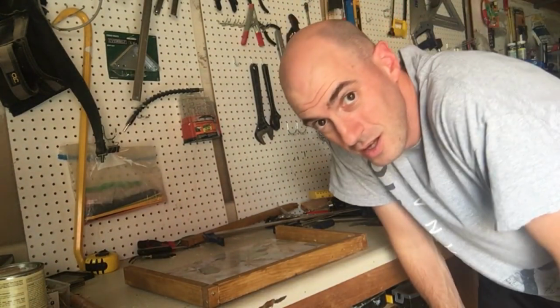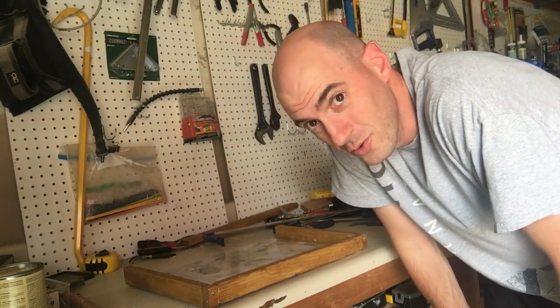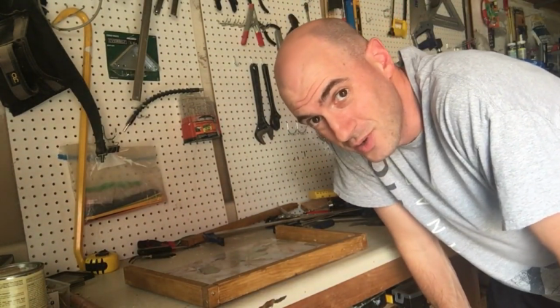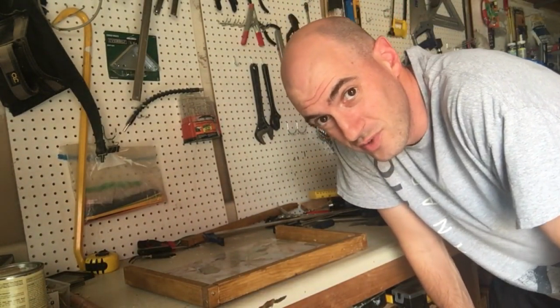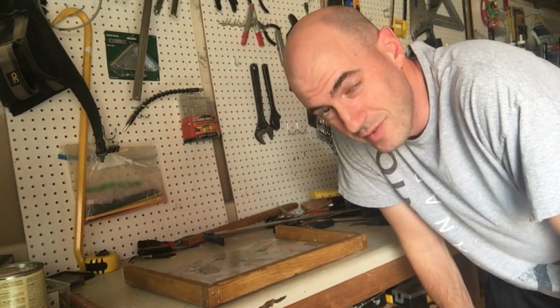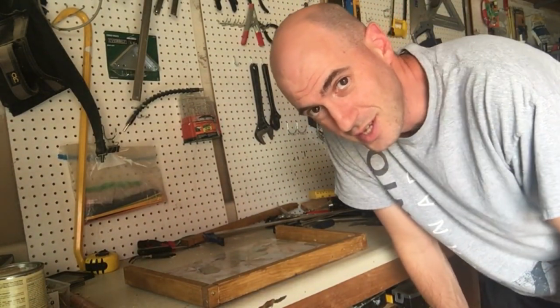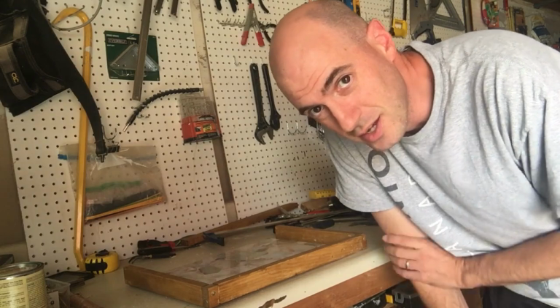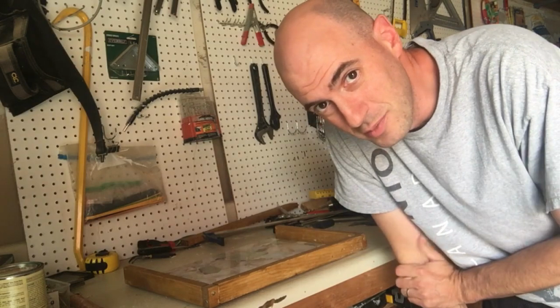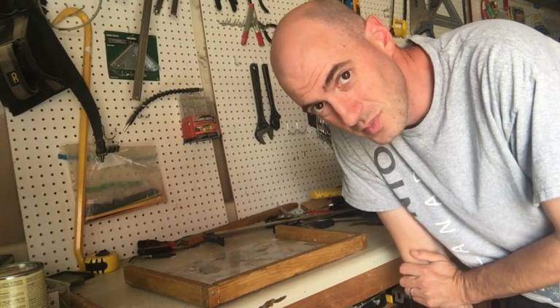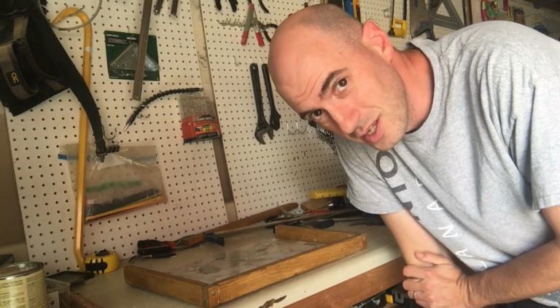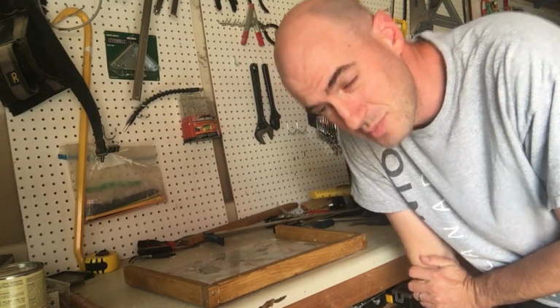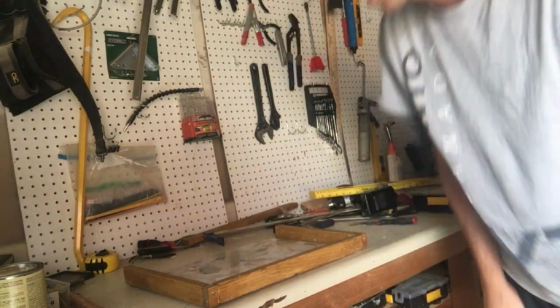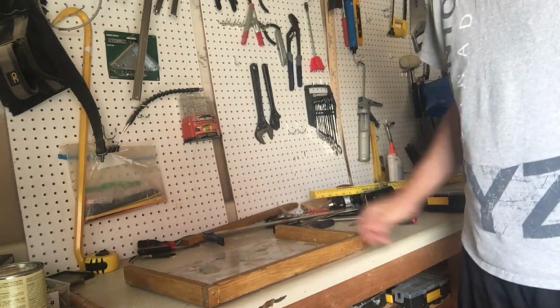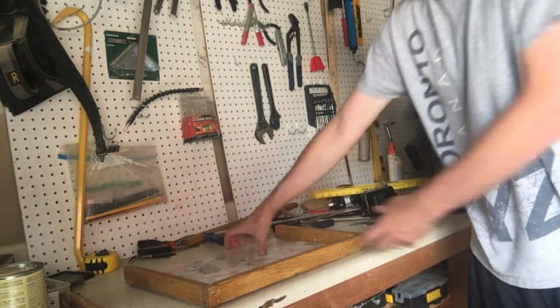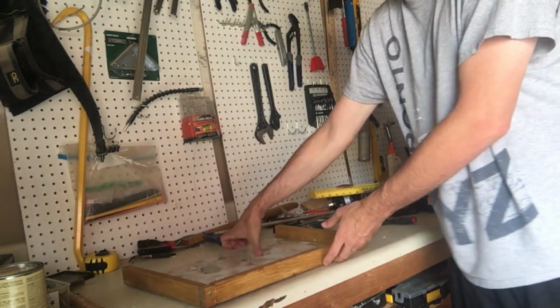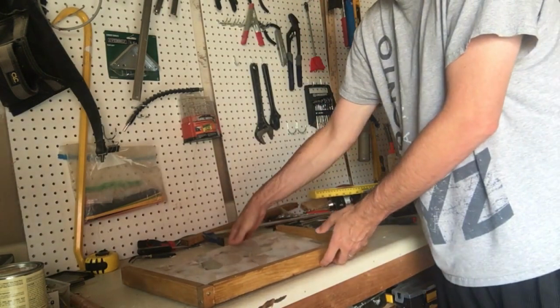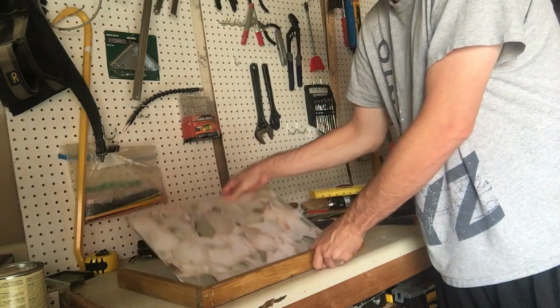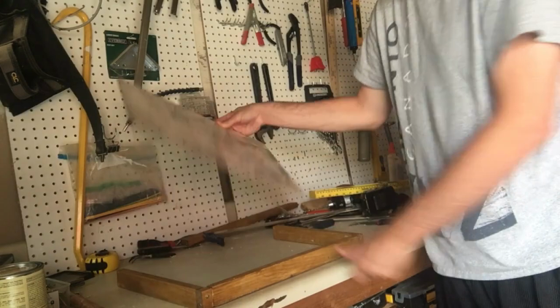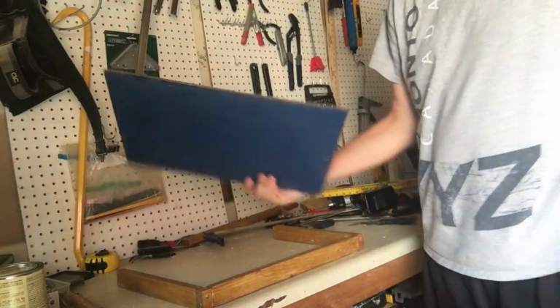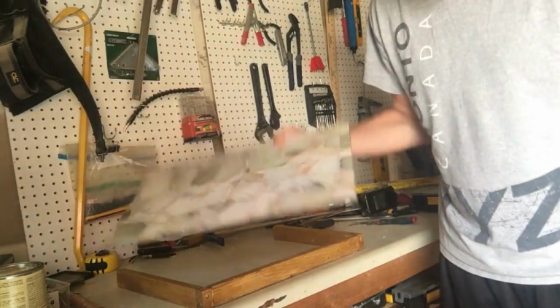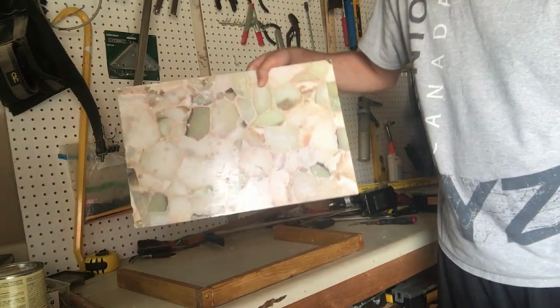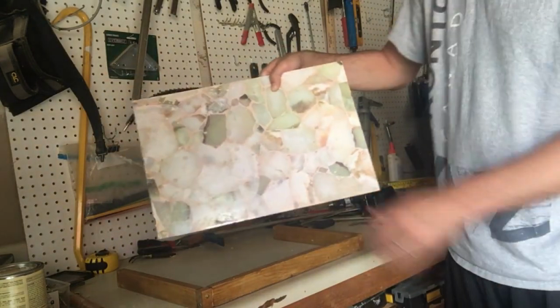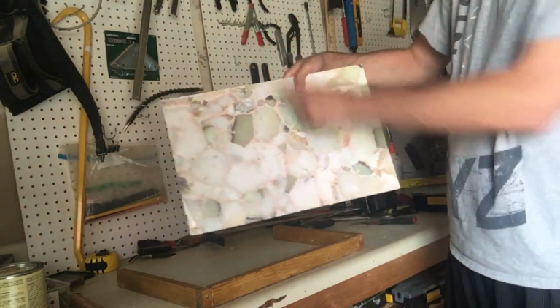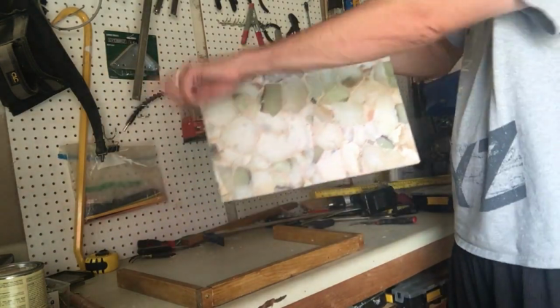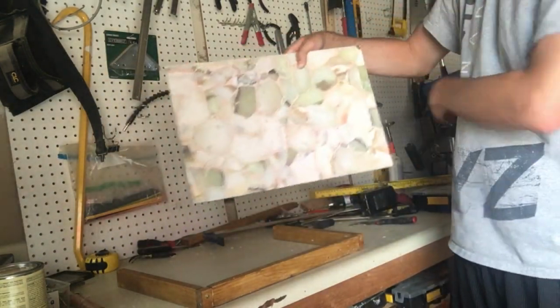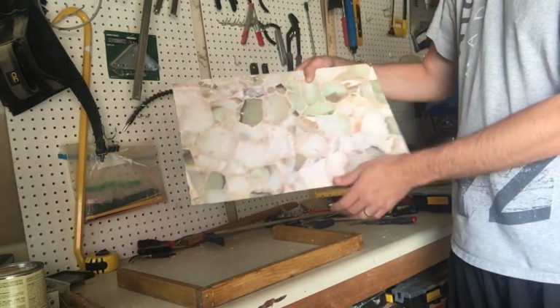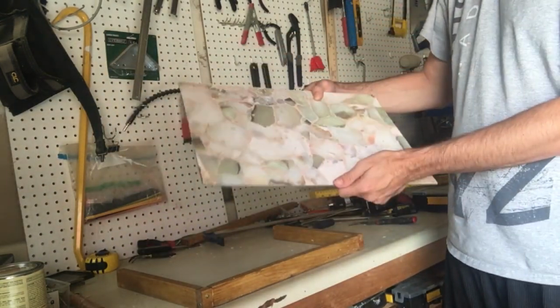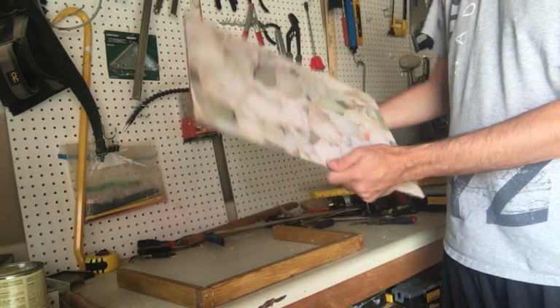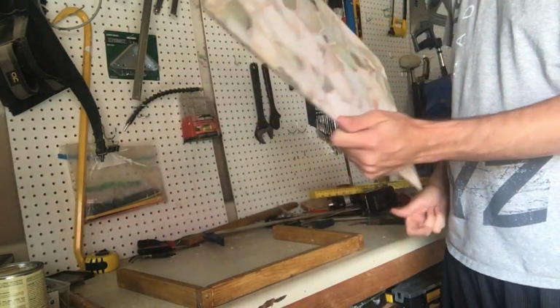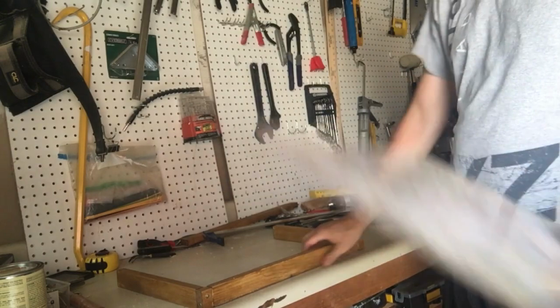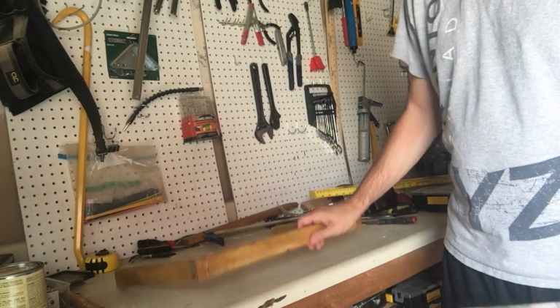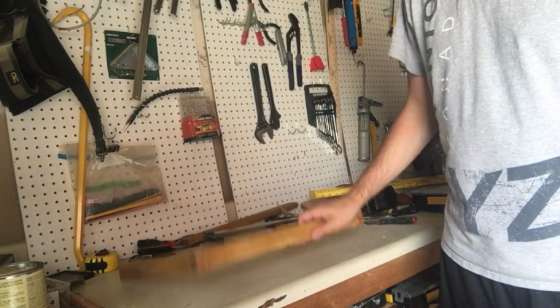Hi everyone, it's Rob from LifehackandDIY.com. In this project I have what used to be a serving tray, but the border broke, so I'm making a new one out of wood.